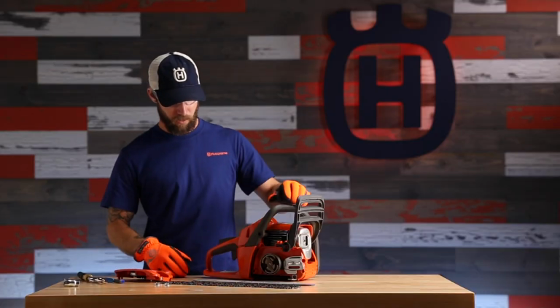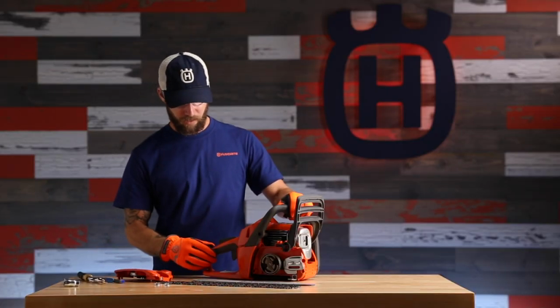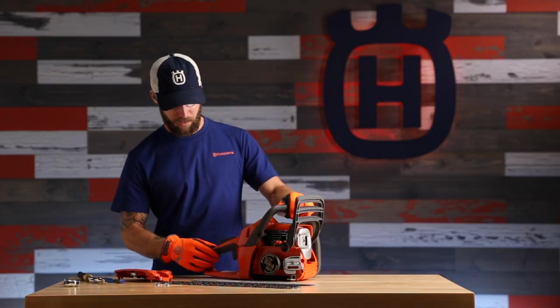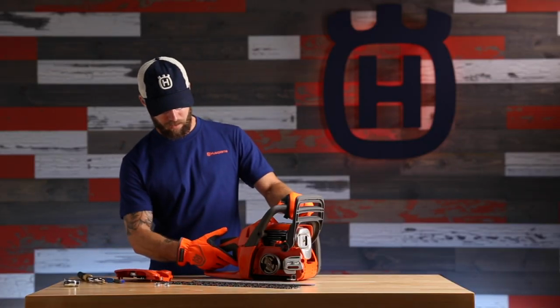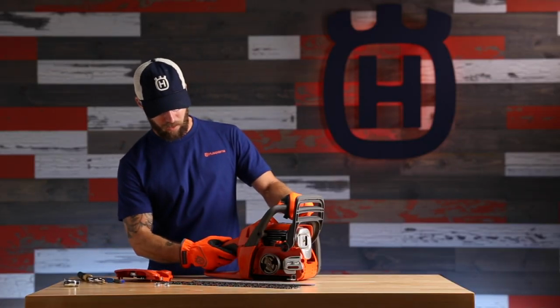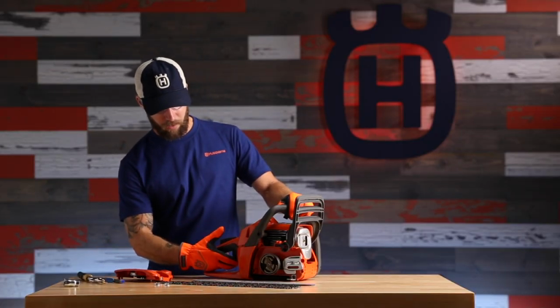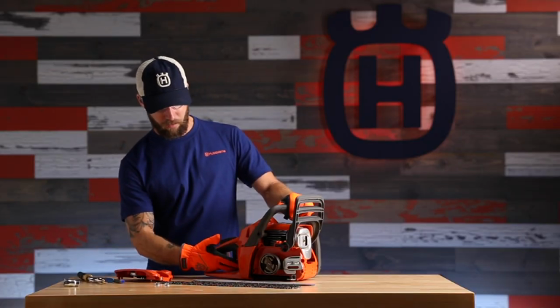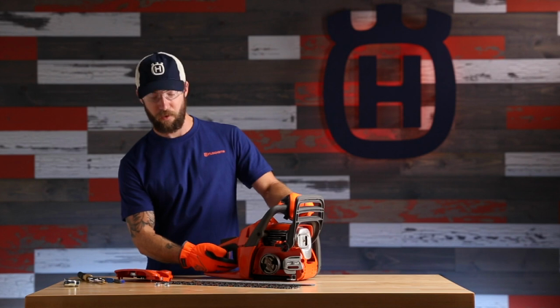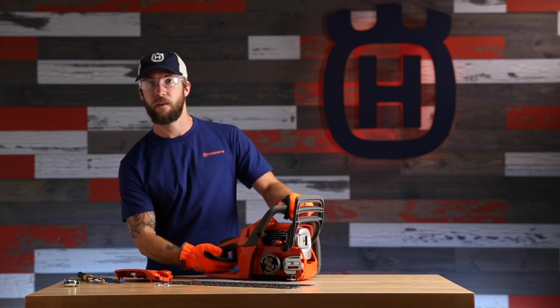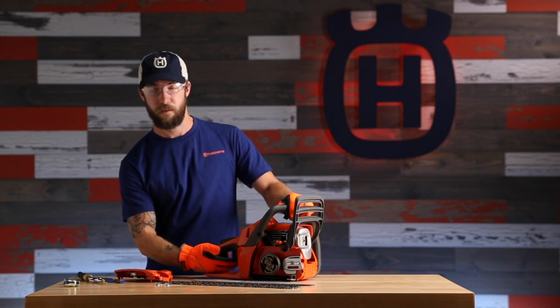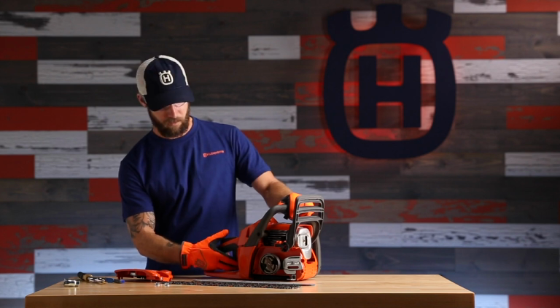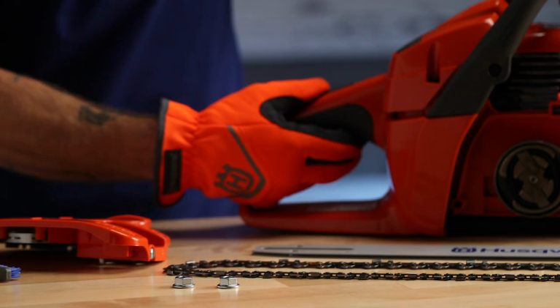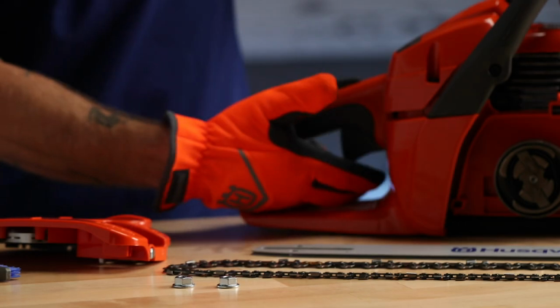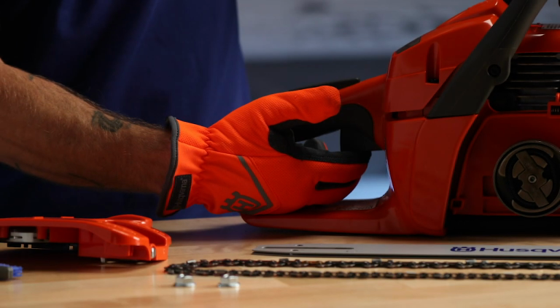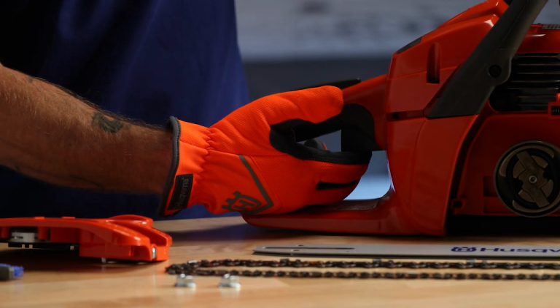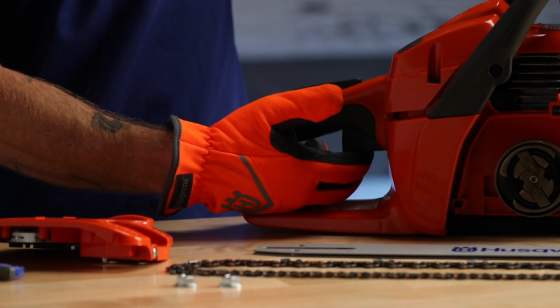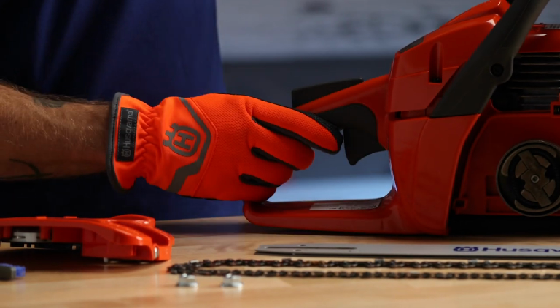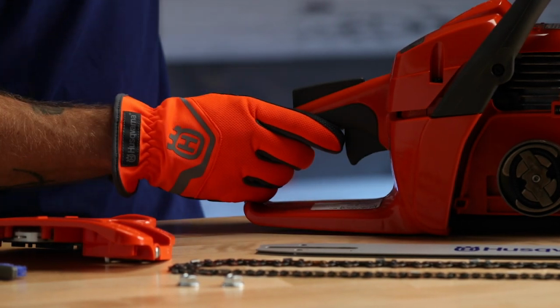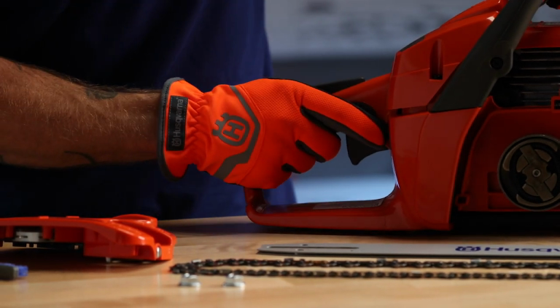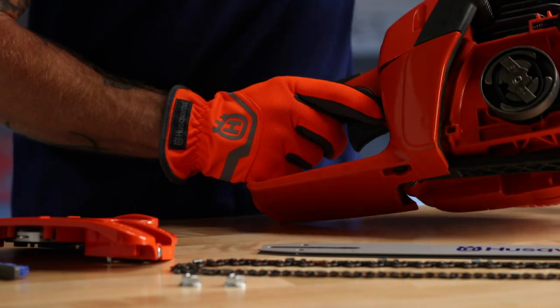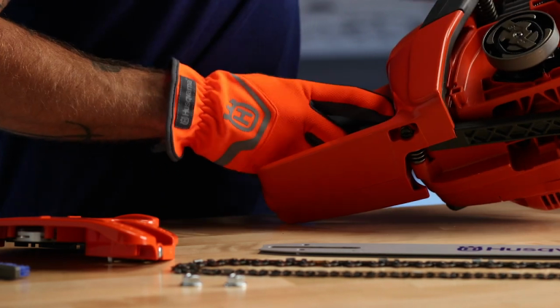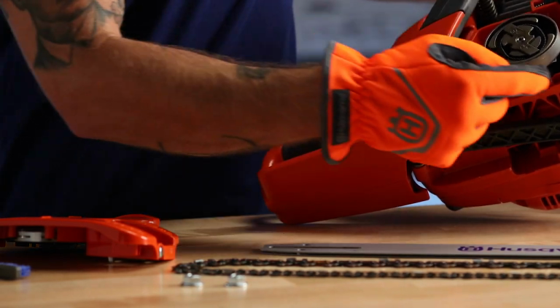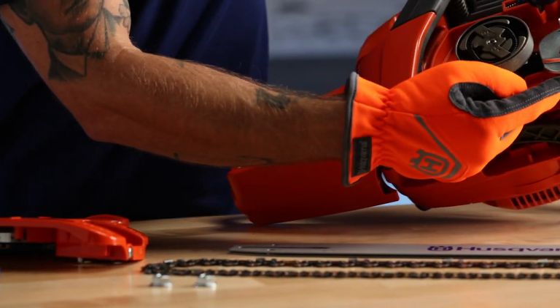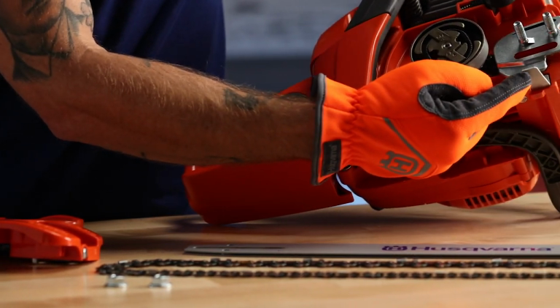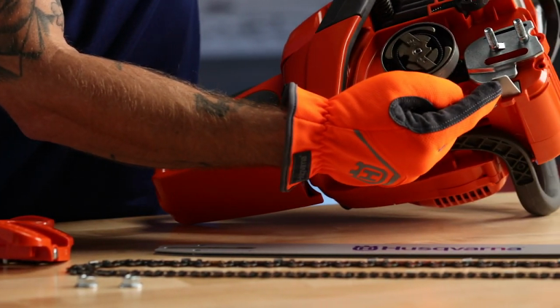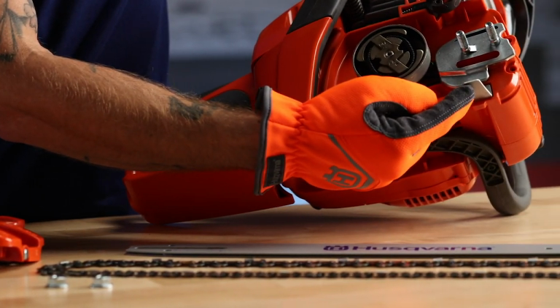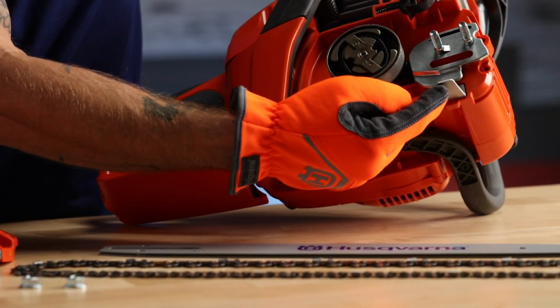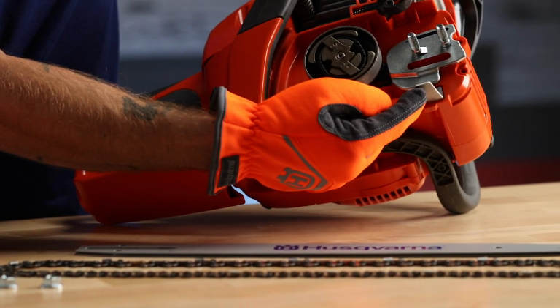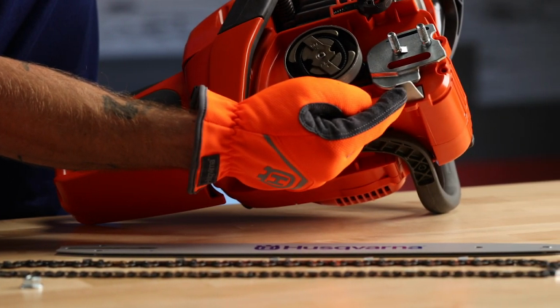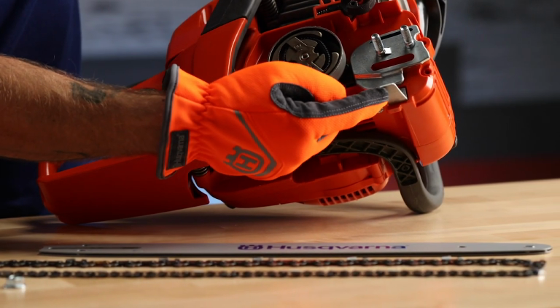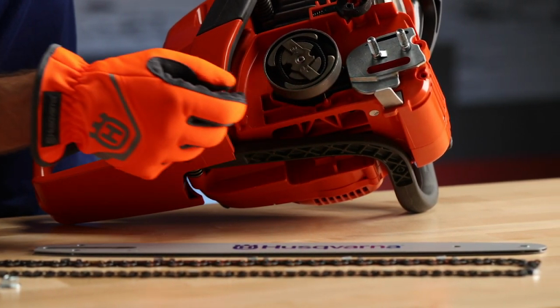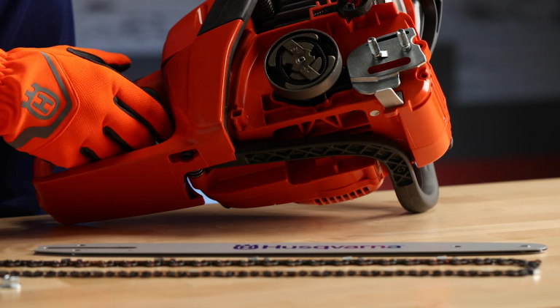Third, we'll examine the lockout mechanism on the throttle to make sure it's working properly. Next, we want to check for damage on our chain catch to make sure it doesn't need to be replaced.